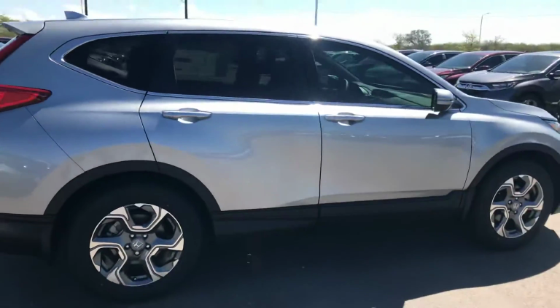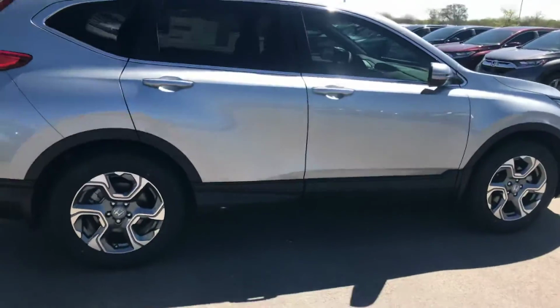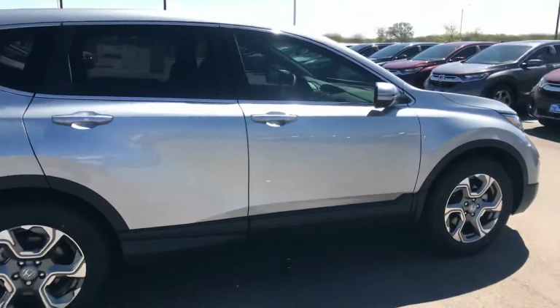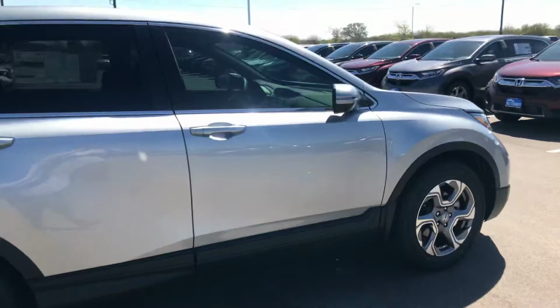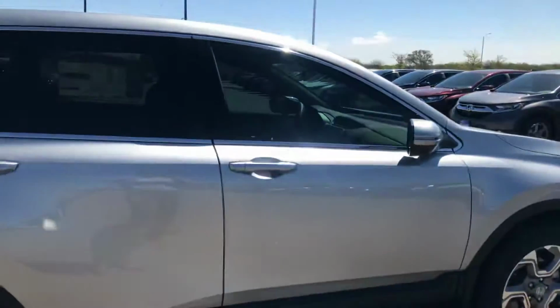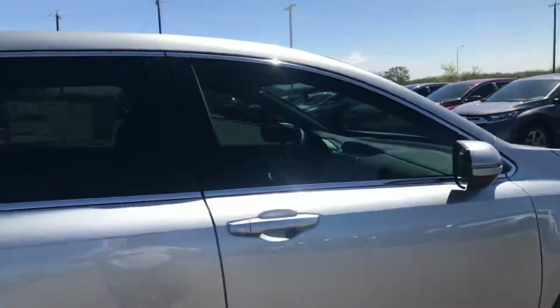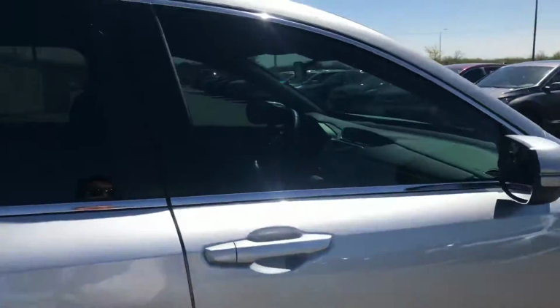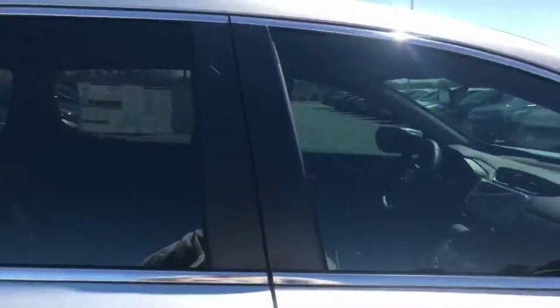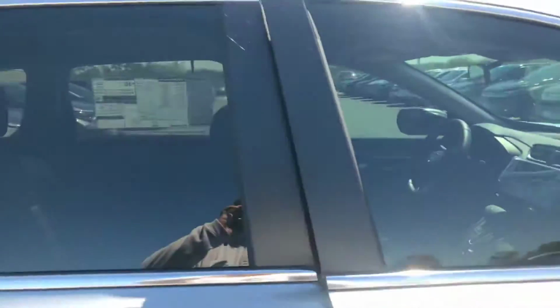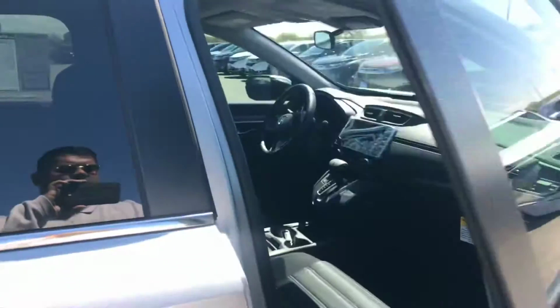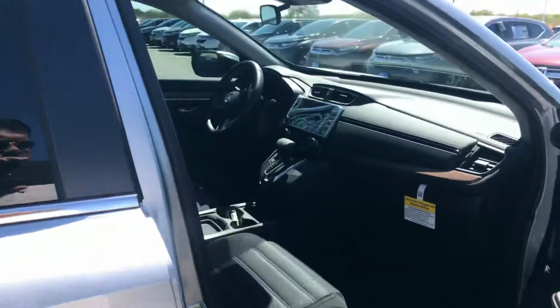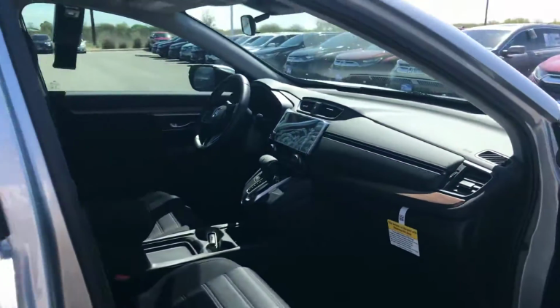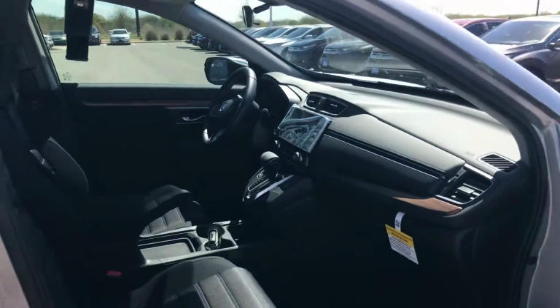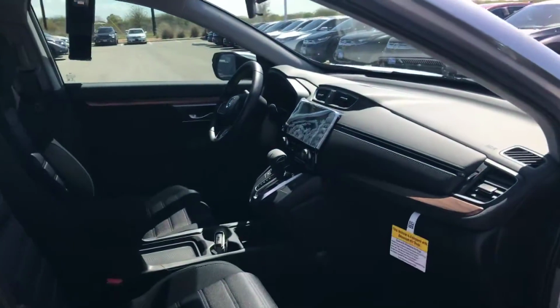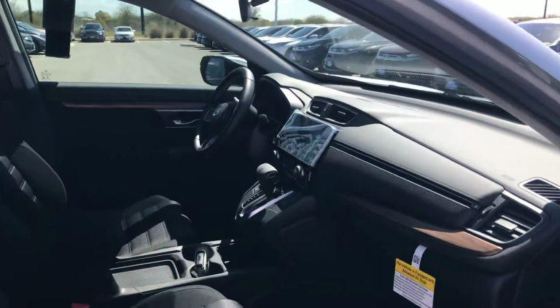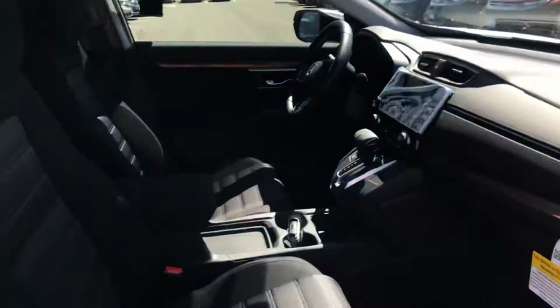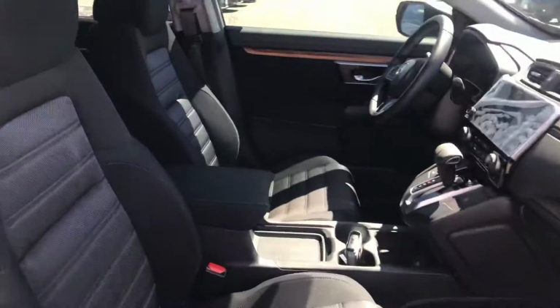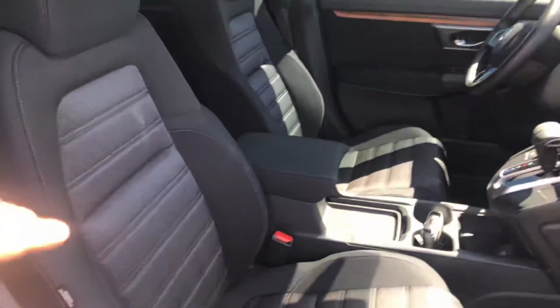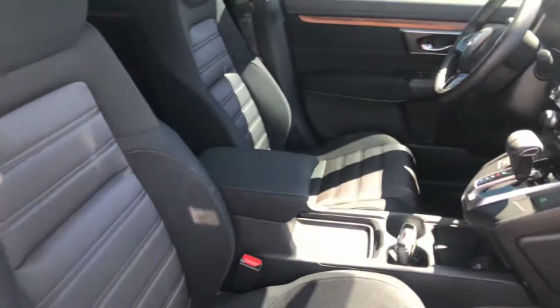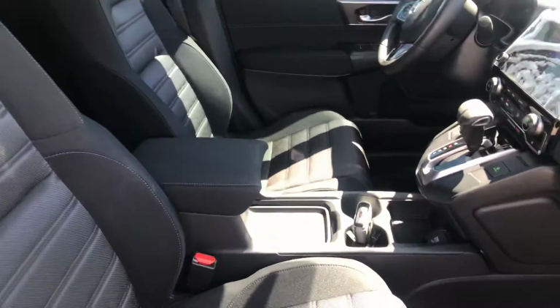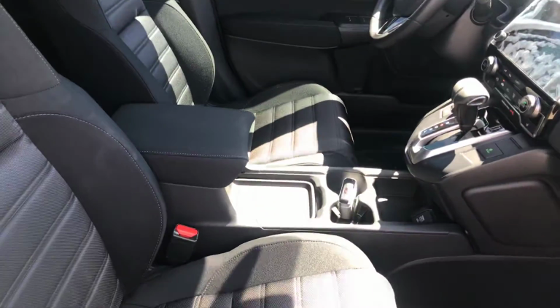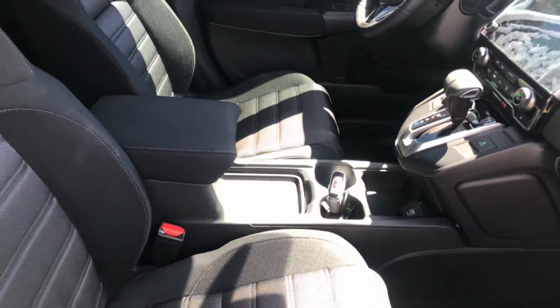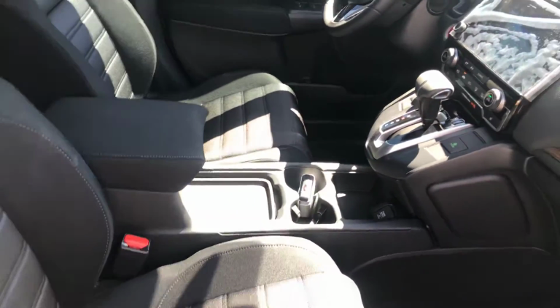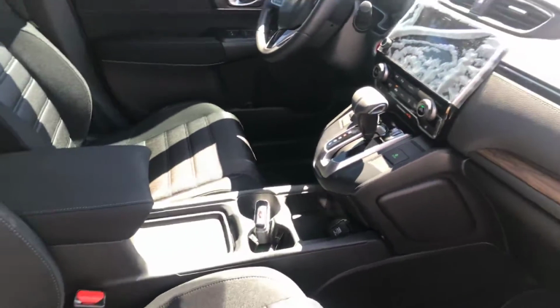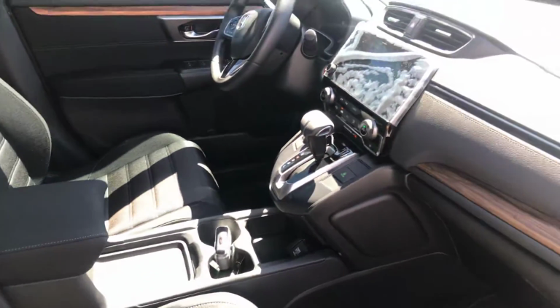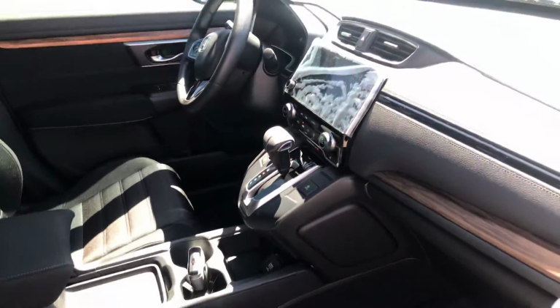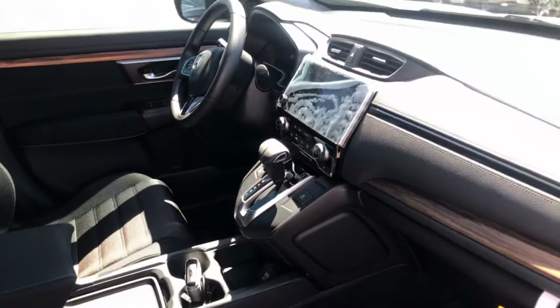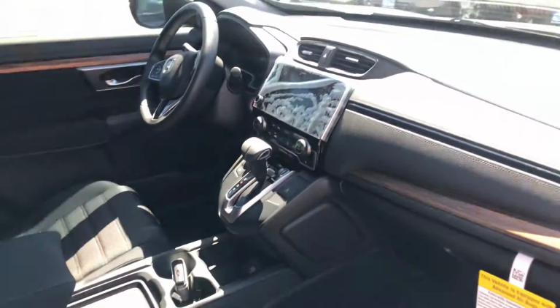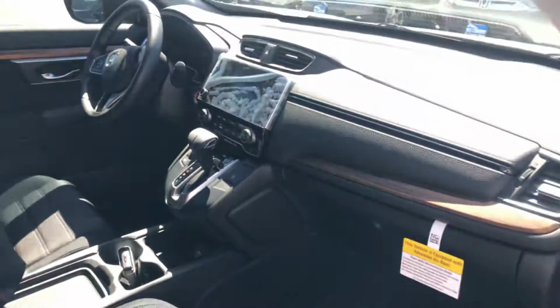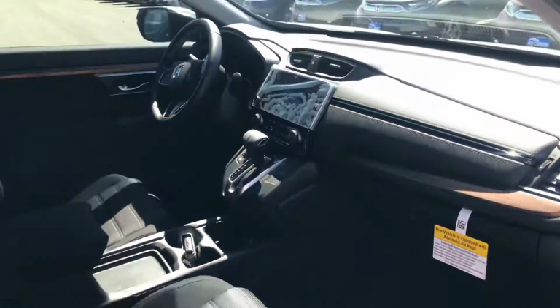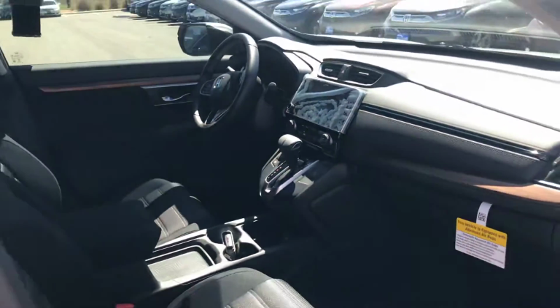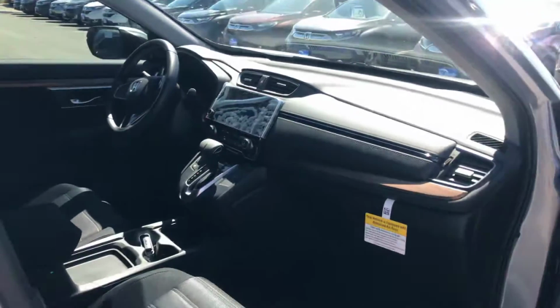Let me show you the interior. Let's start with the front. In here you're going to have black cloth seats, very nice and very comfortable. Touch screen radio.